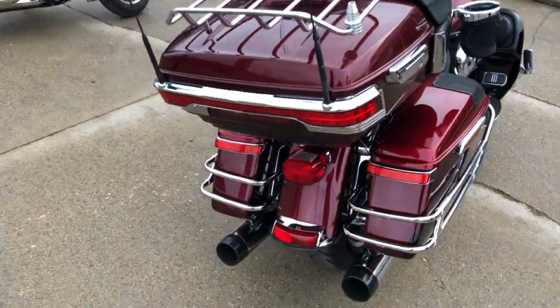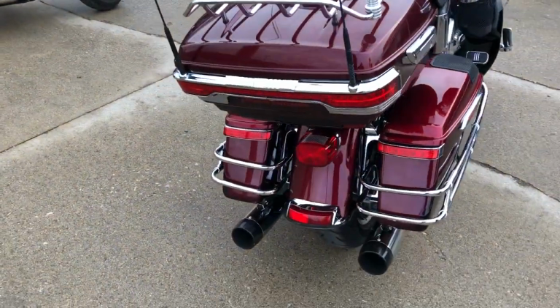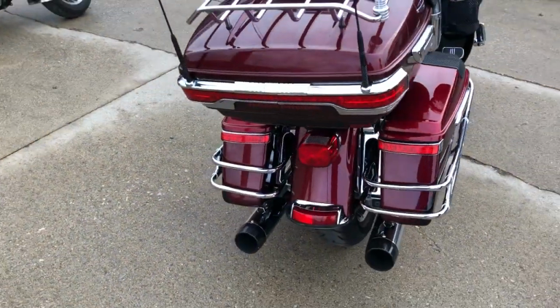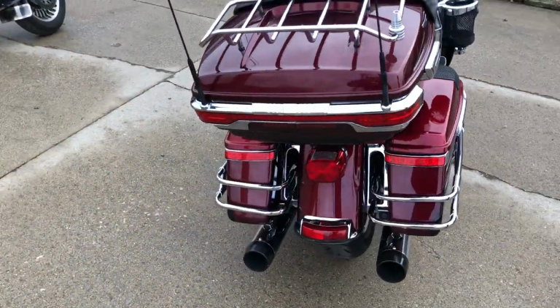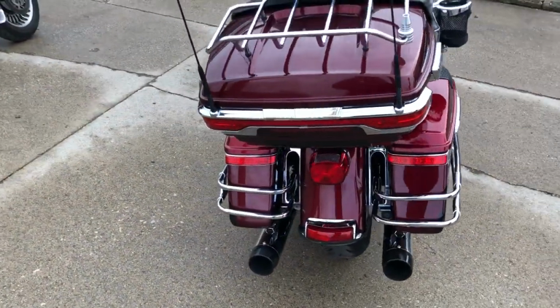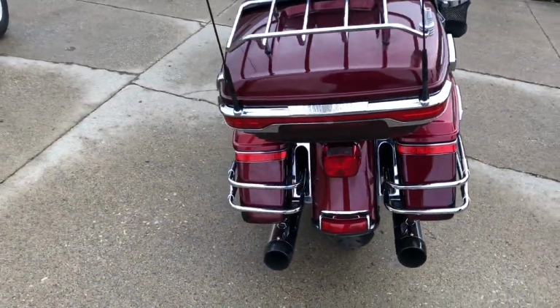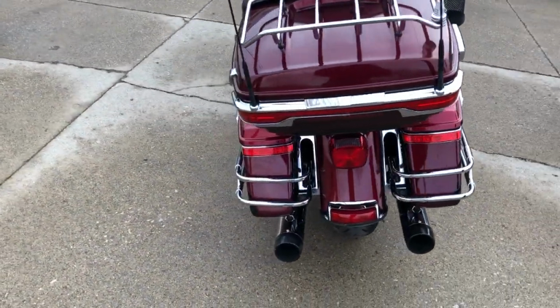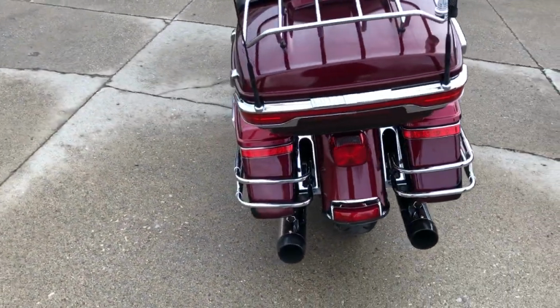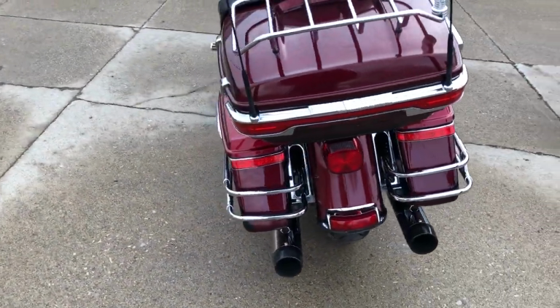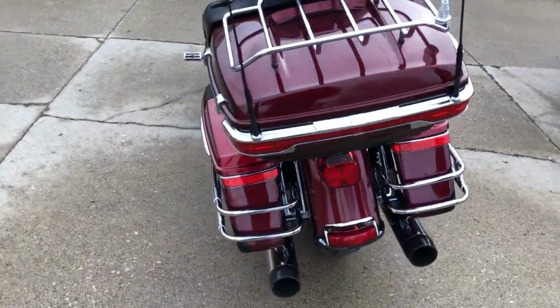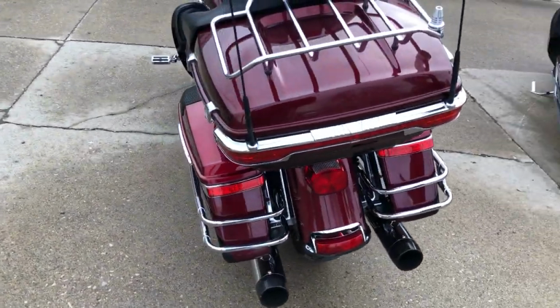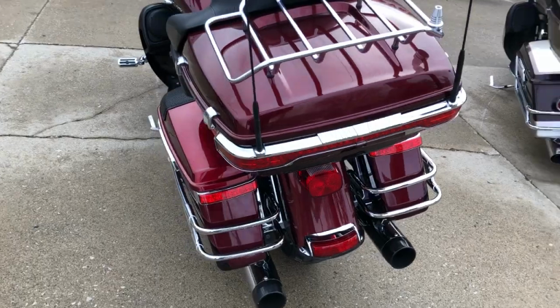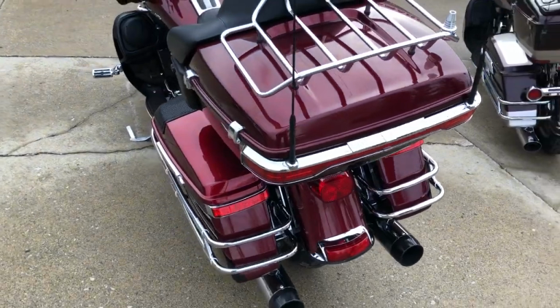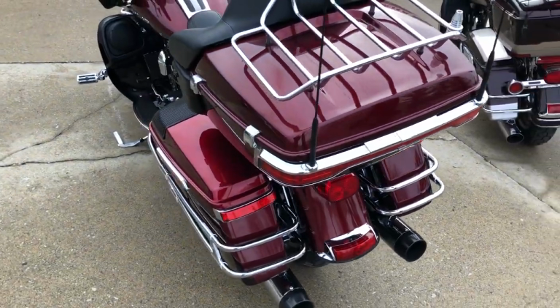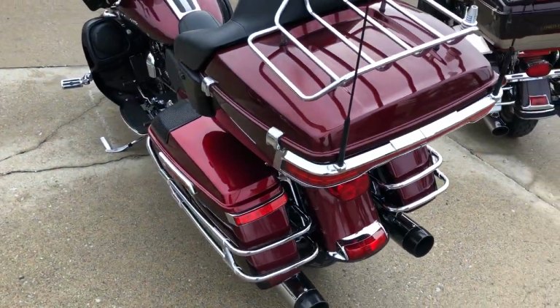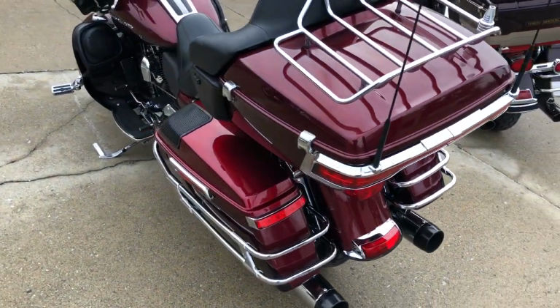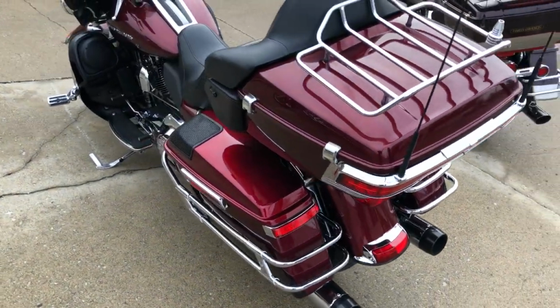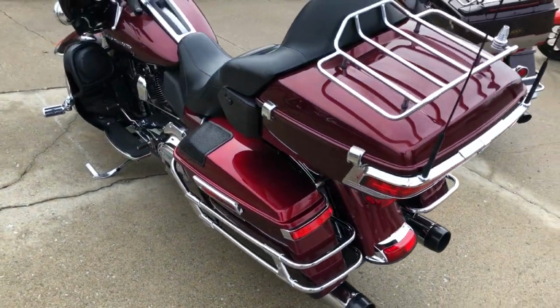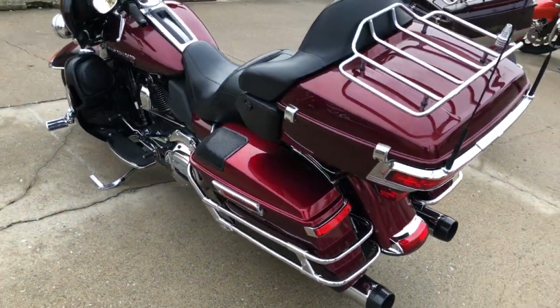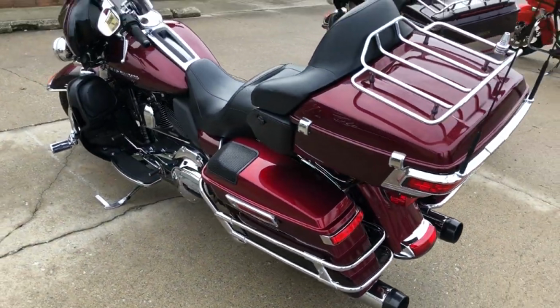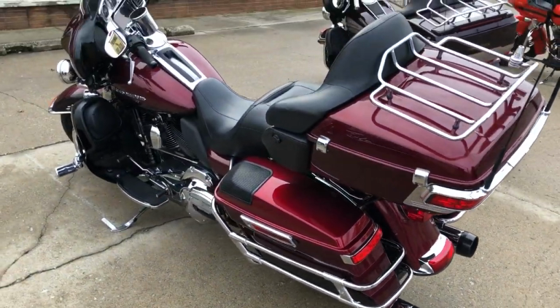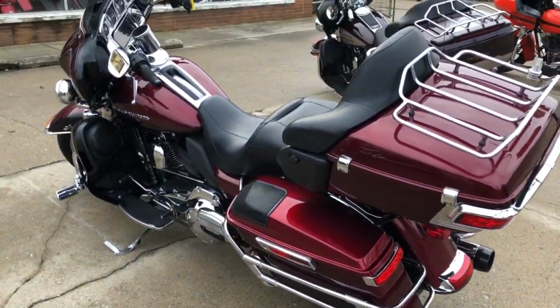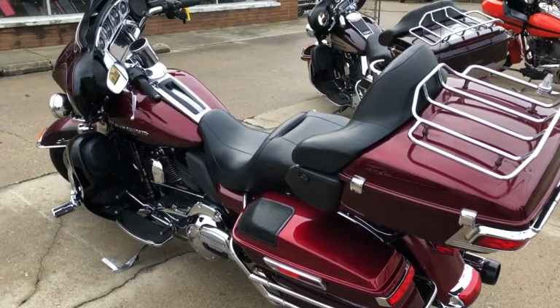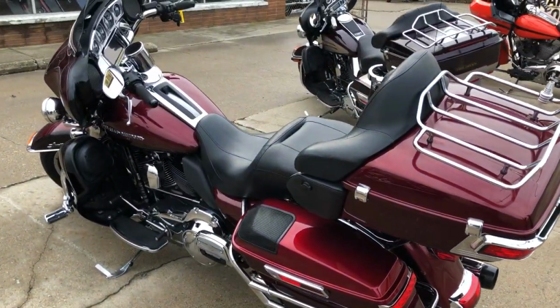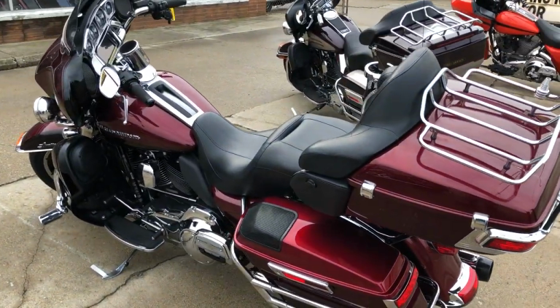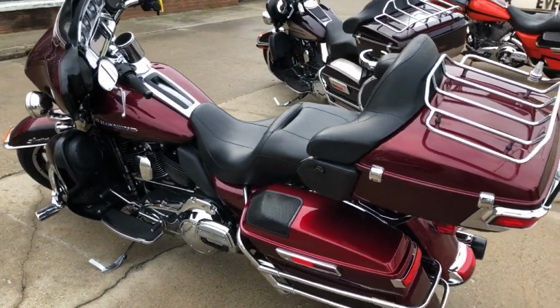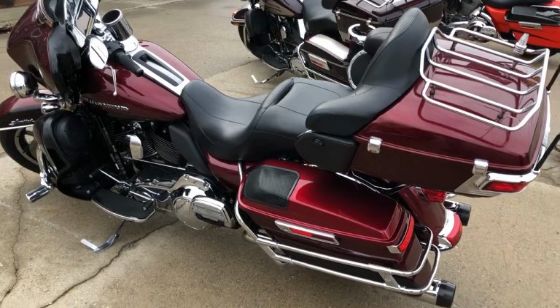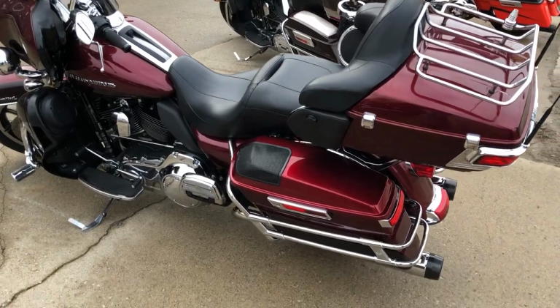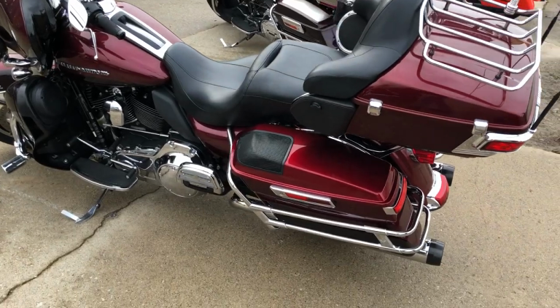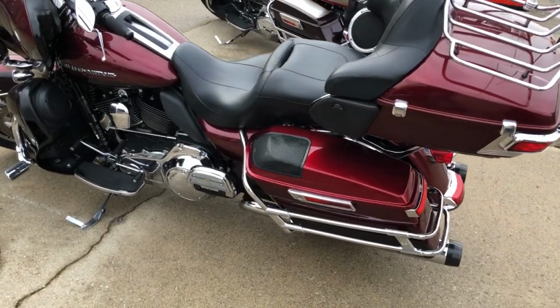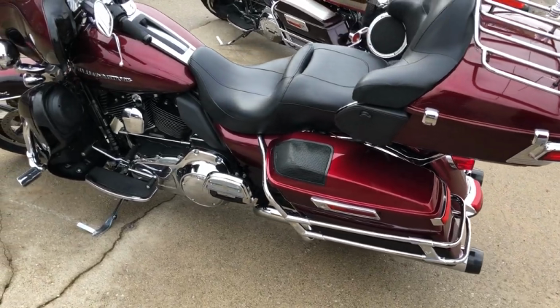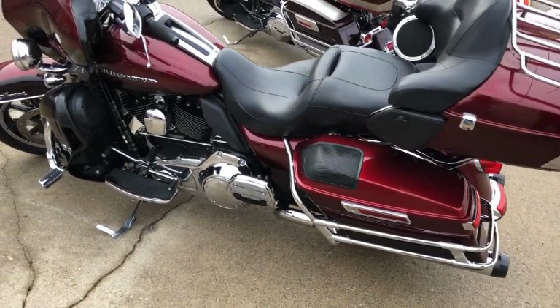Sharp full dresser in a hard to find color, oversized LED screen with navigation, screaming angle intake, and tons of chrome. This one is clean, clean, clean.